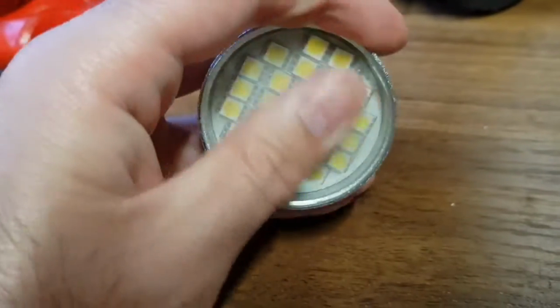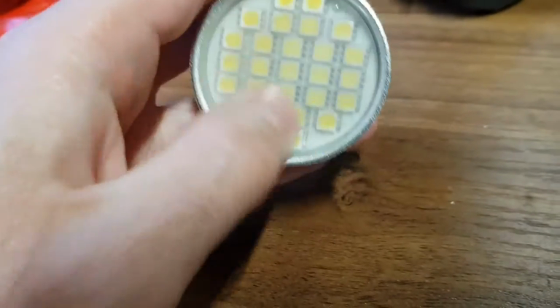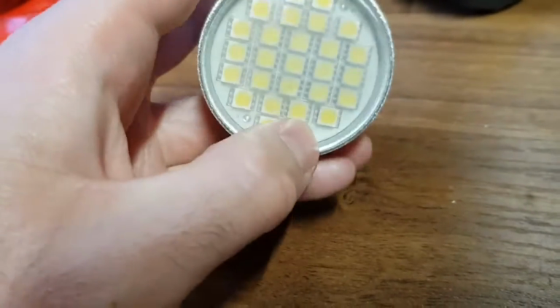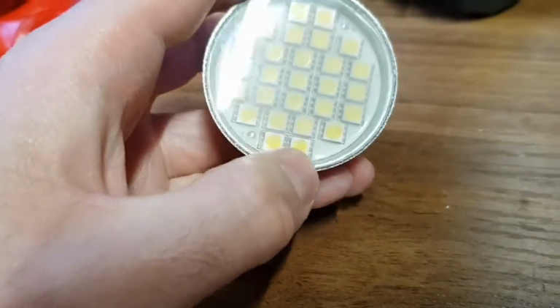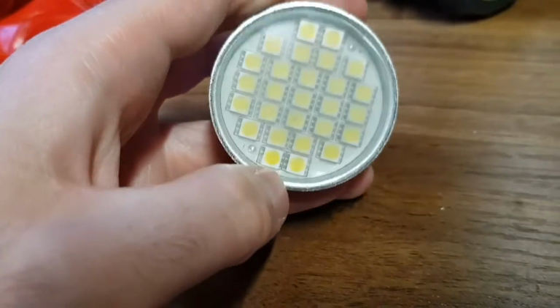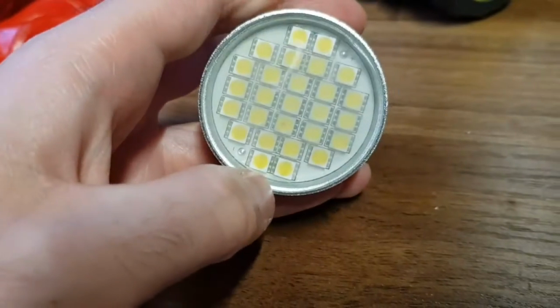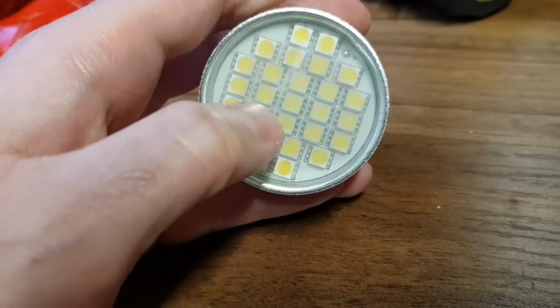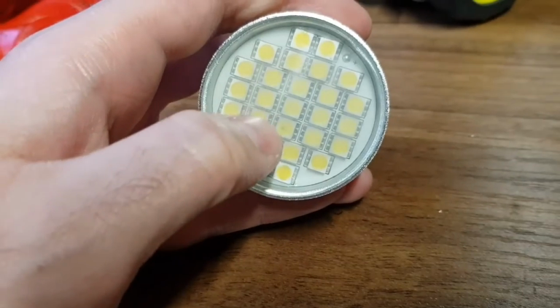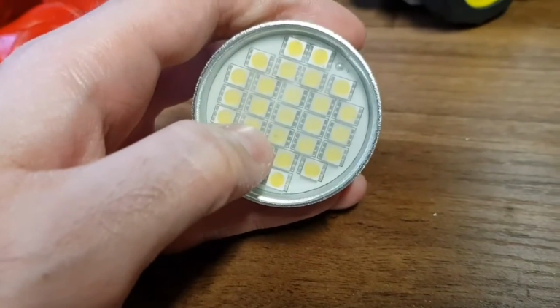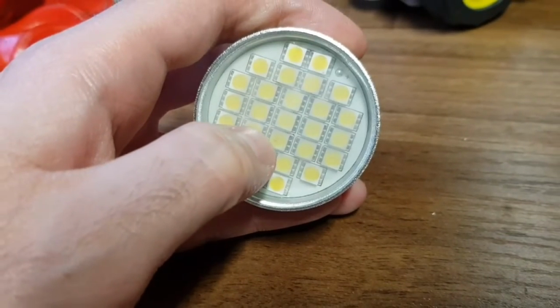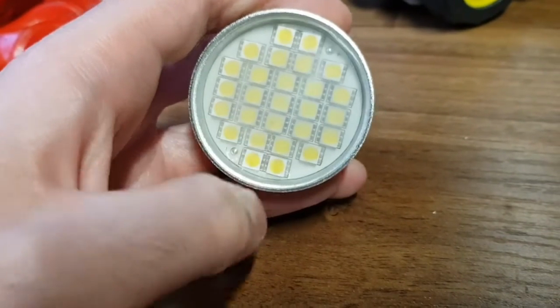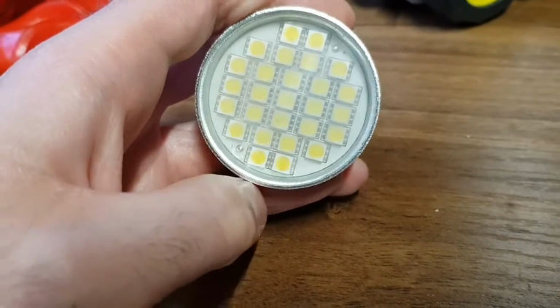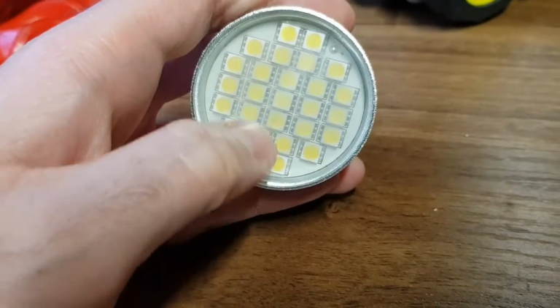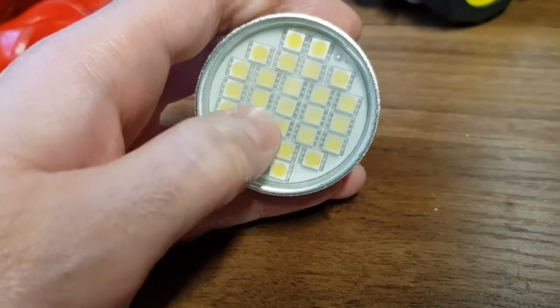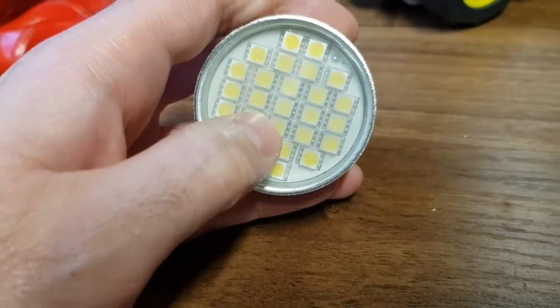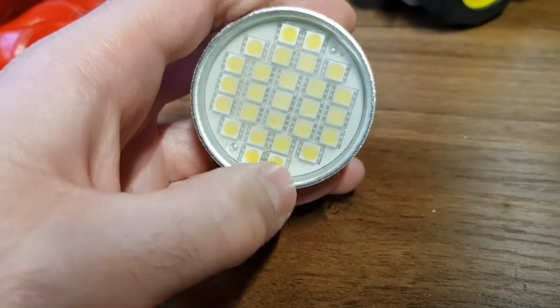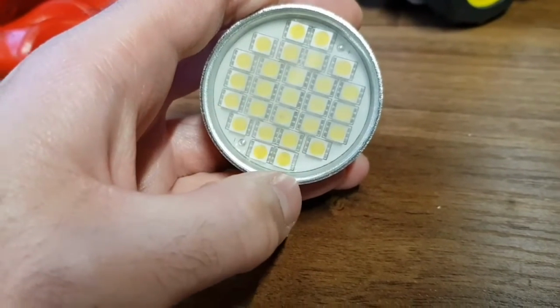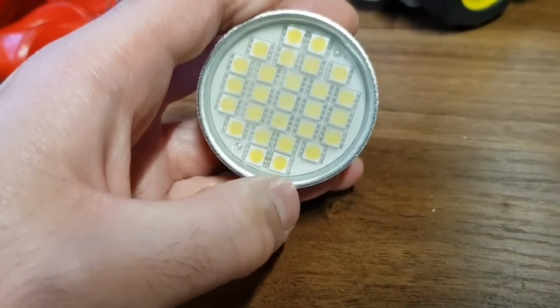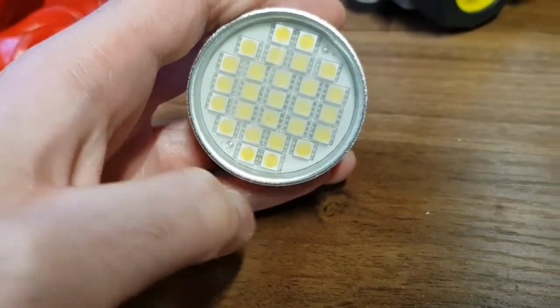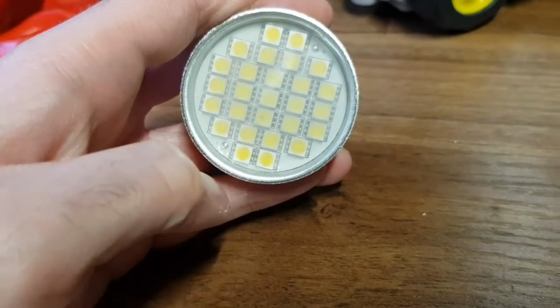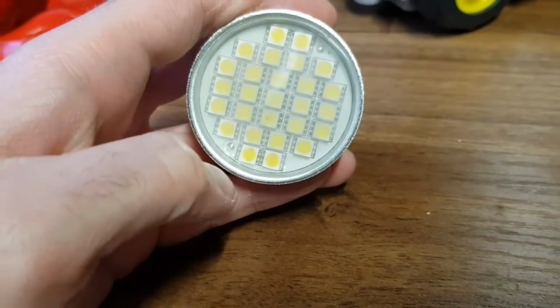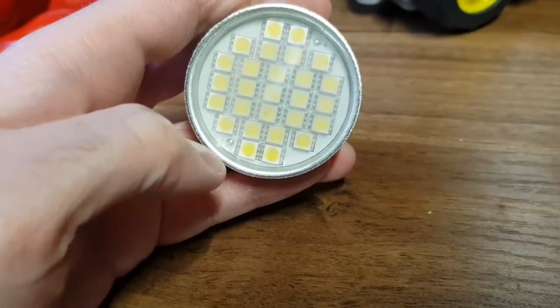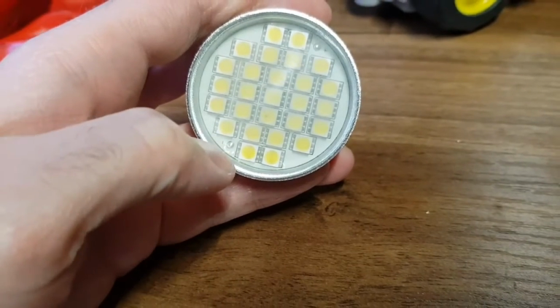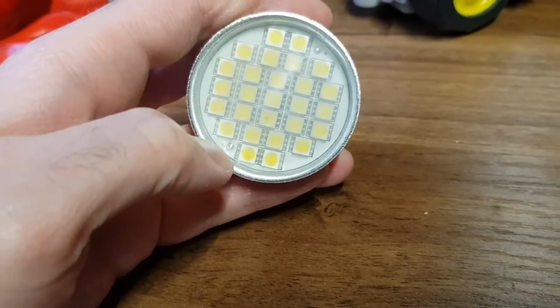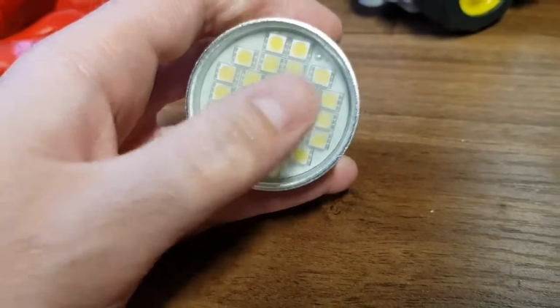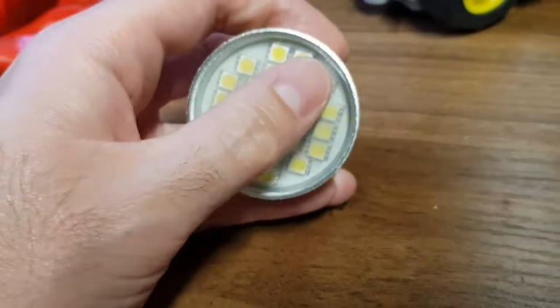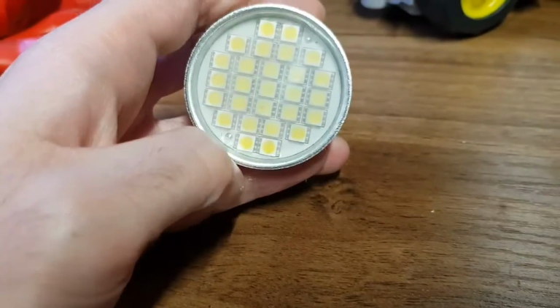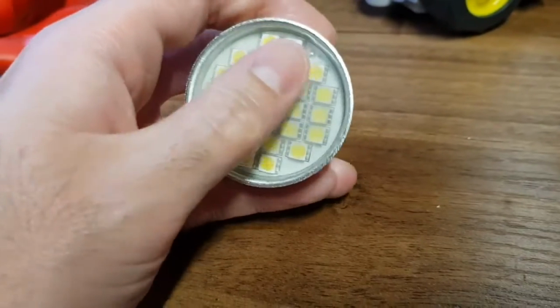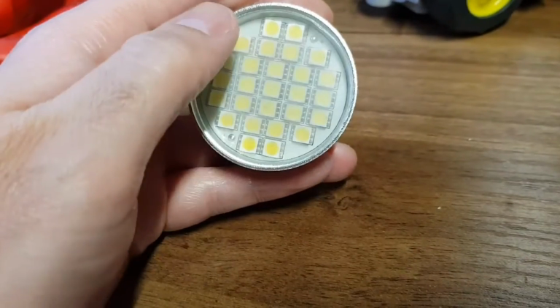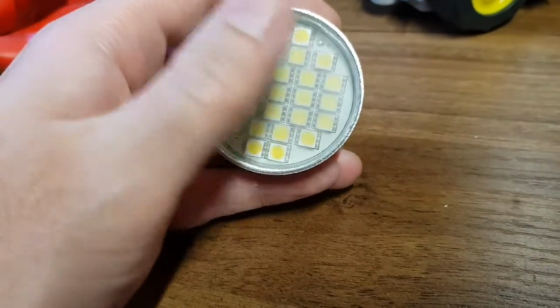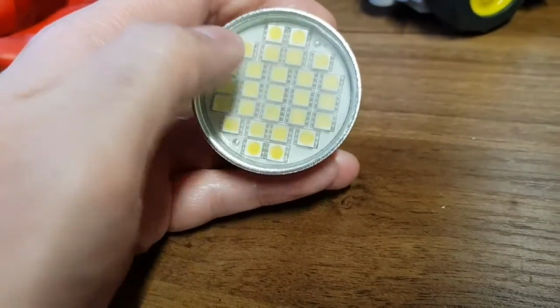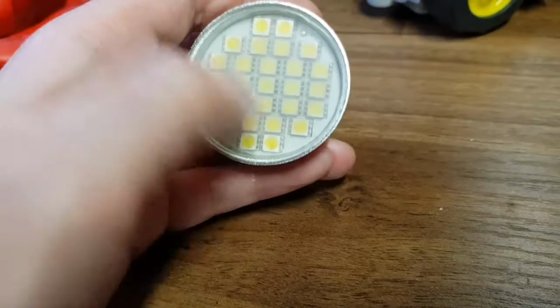If you look here, you can see one of these LEDs has got a little black blob on it, so I reckon that LED has failed. The way these tend to work is you have a high potential across all these LEDs and they're all in series.